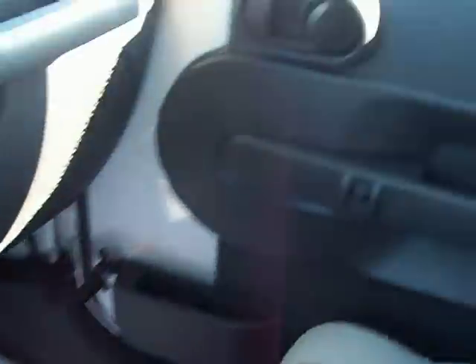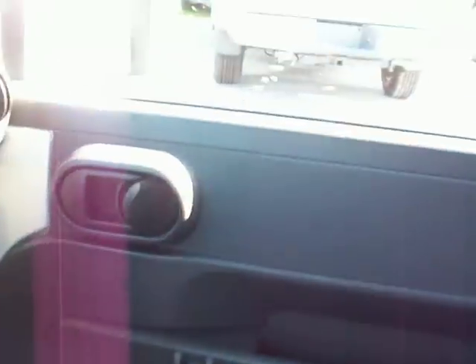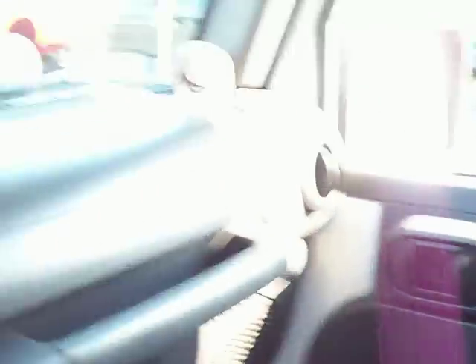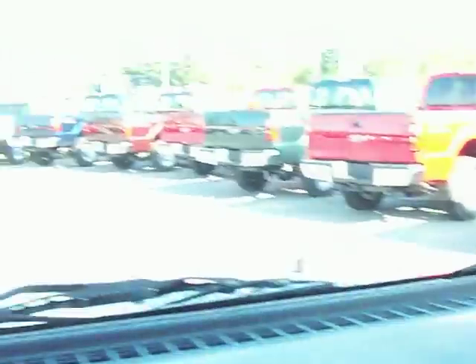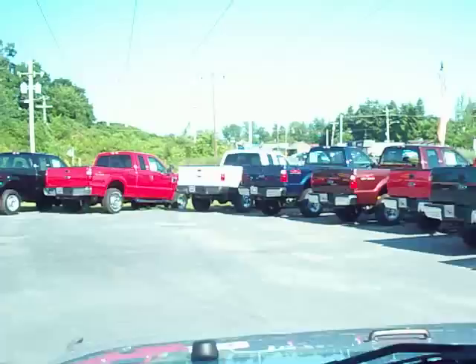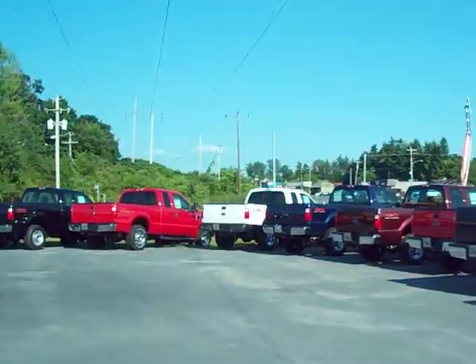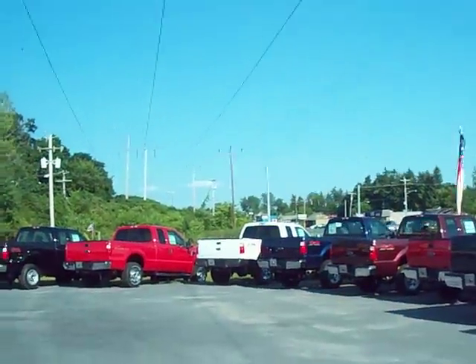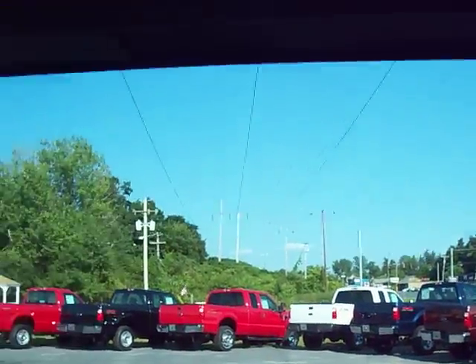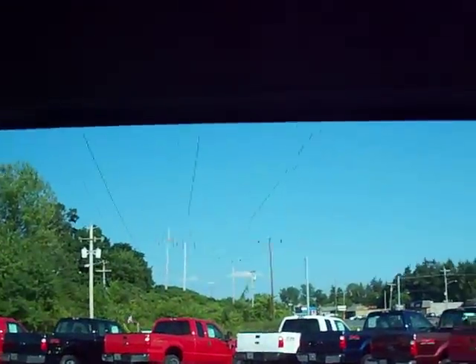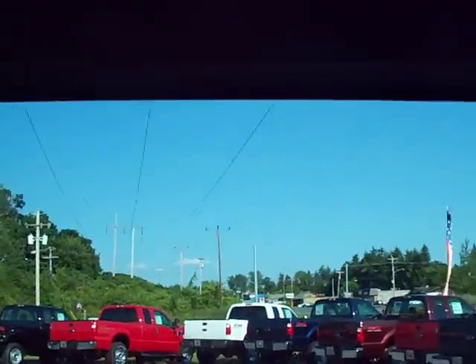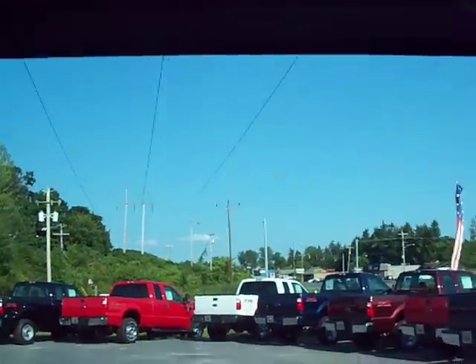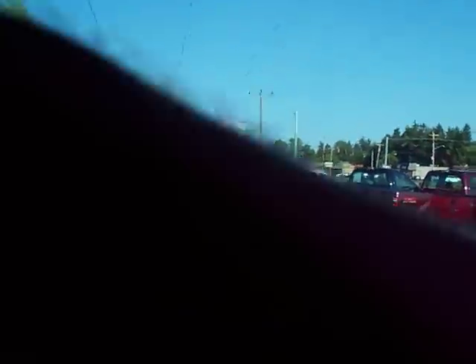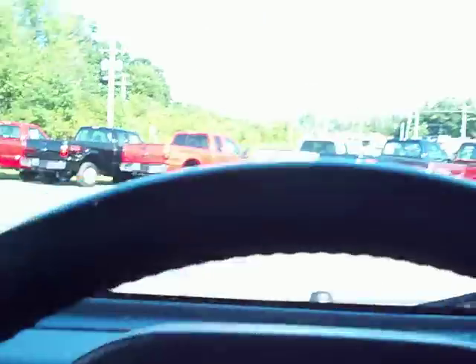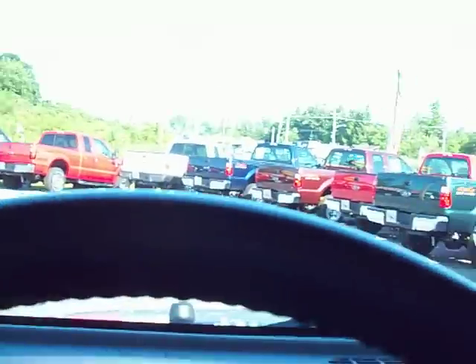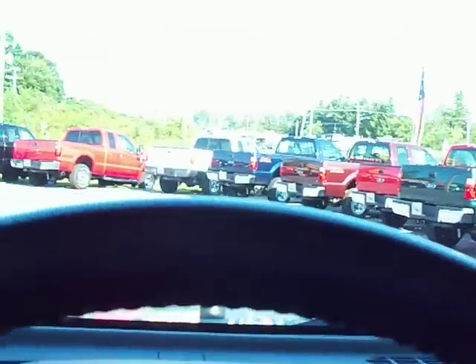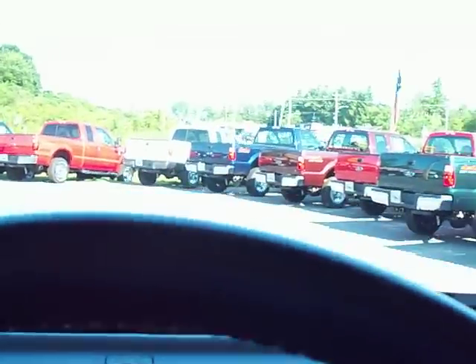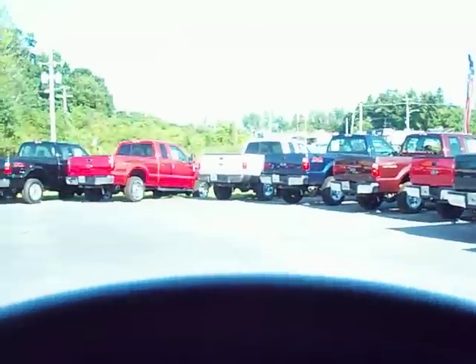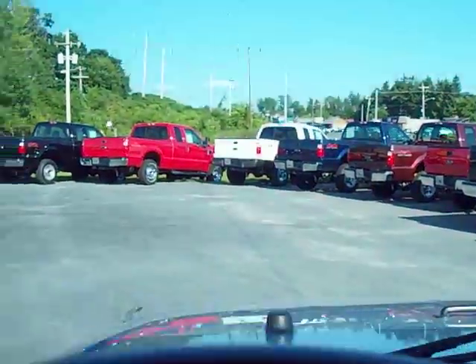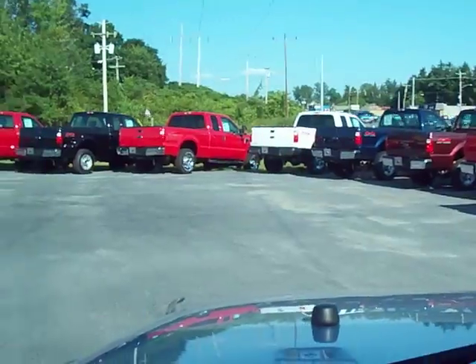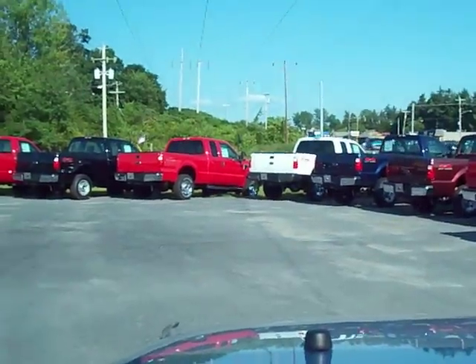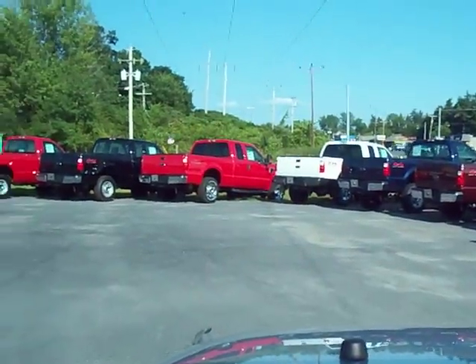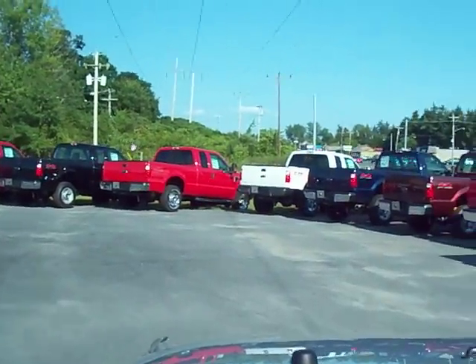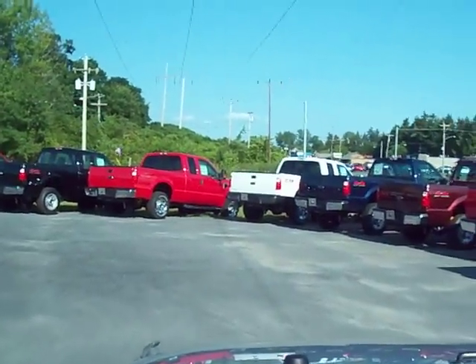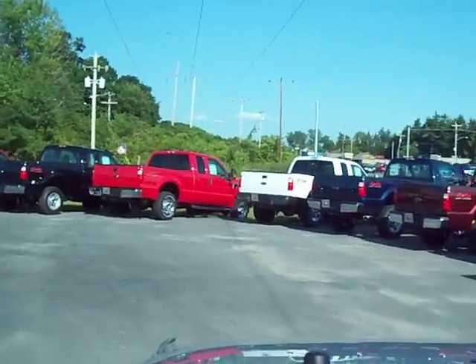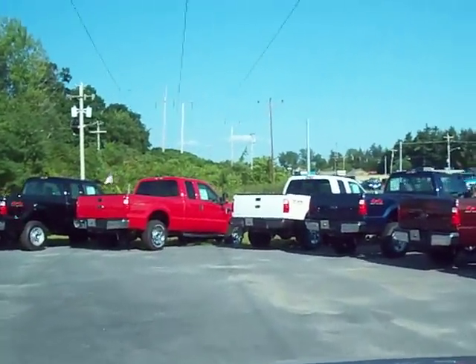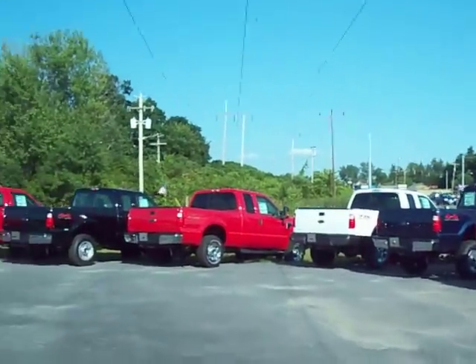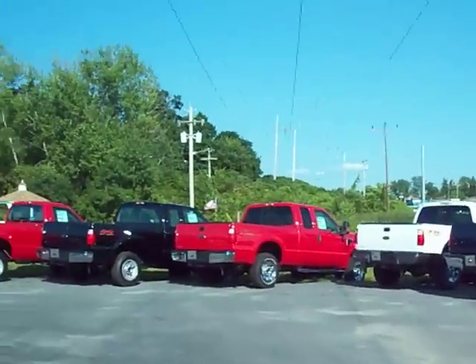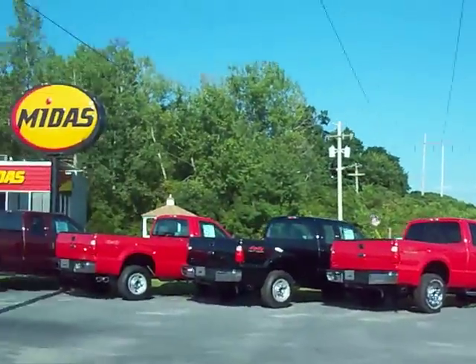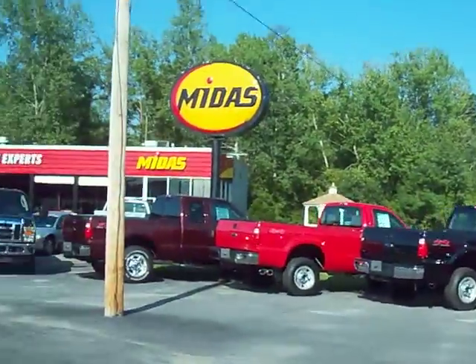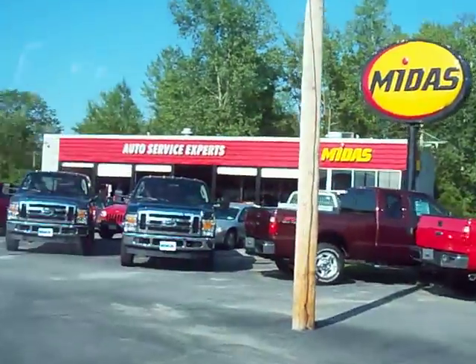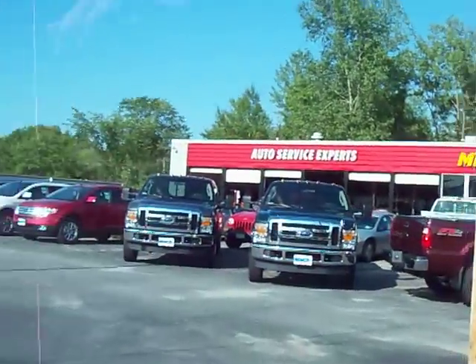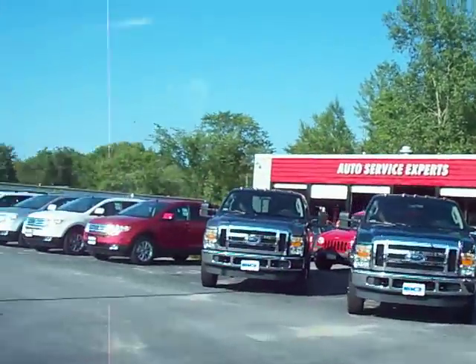It's an automatic transmission. This is one of about 70 pre-owned vehicles on the lot right now. This is the only Jeep we have on the lot right now, at least at the time of filming.